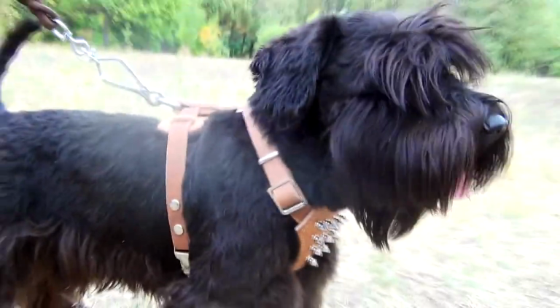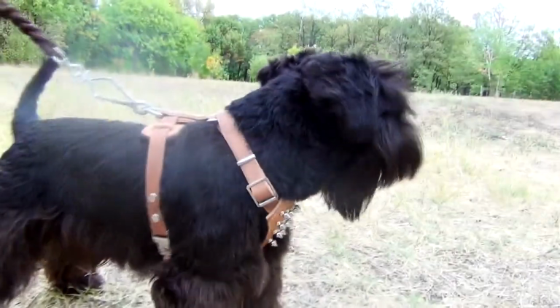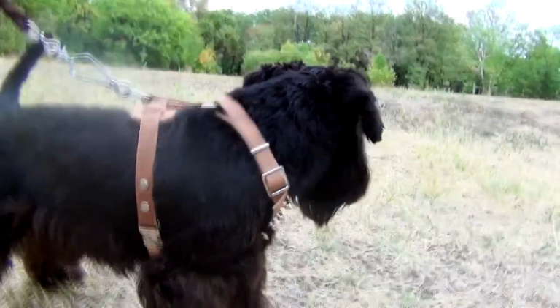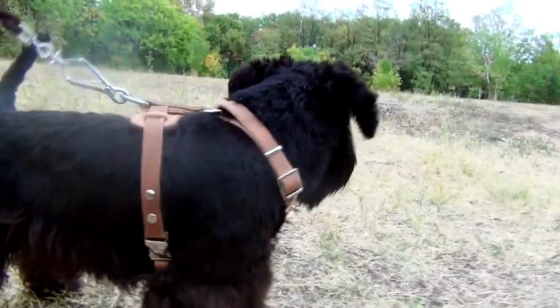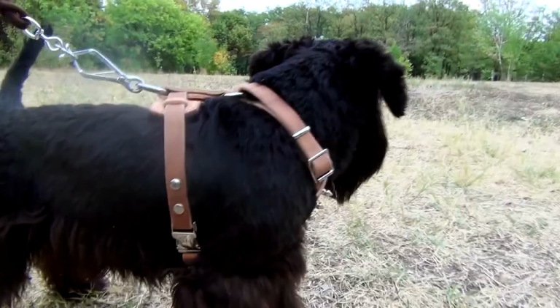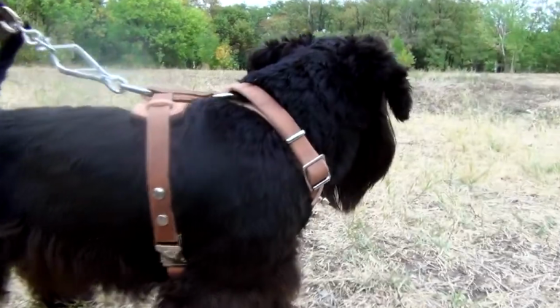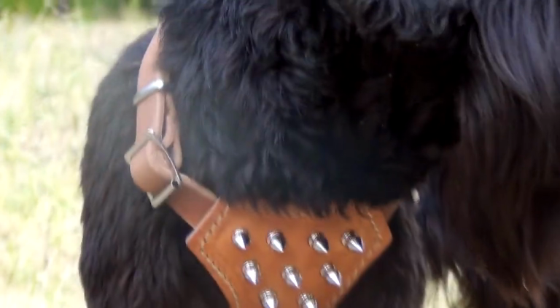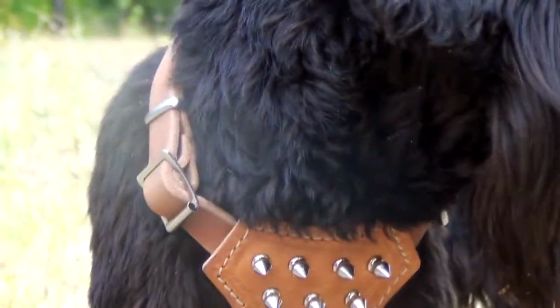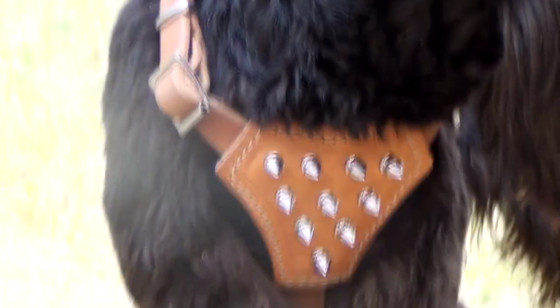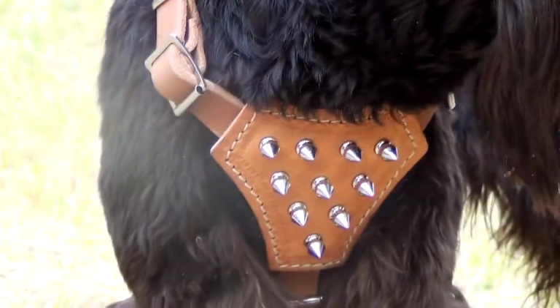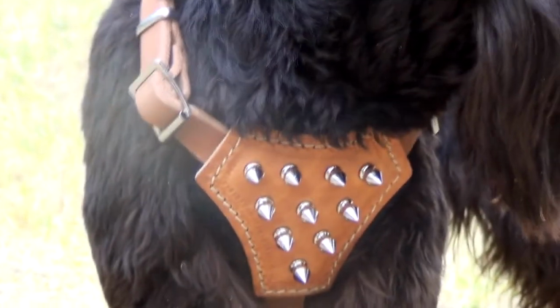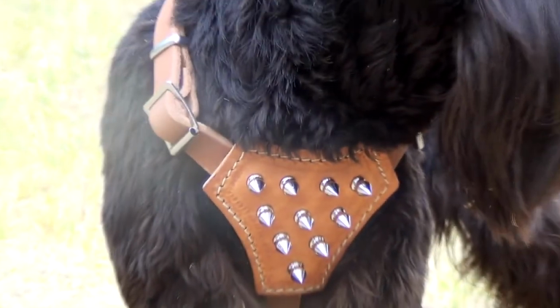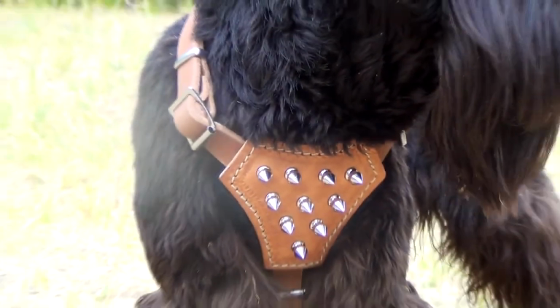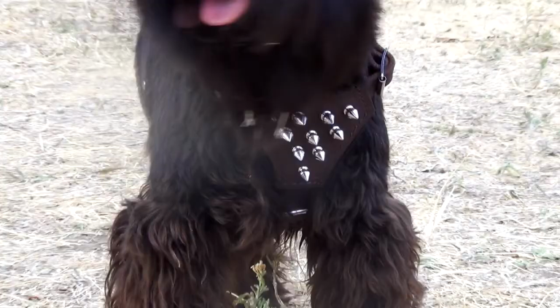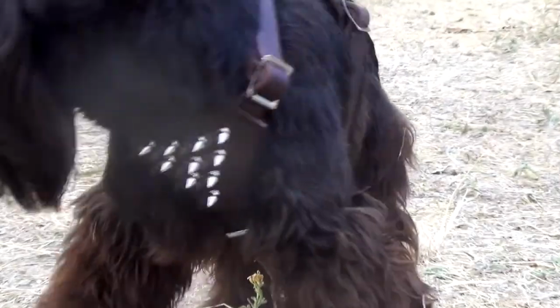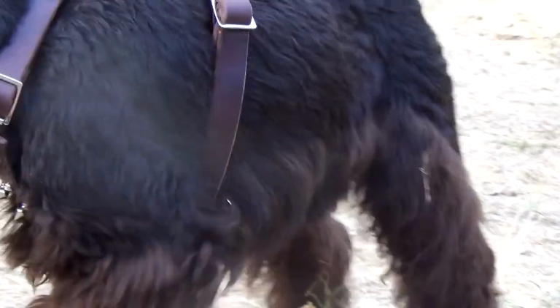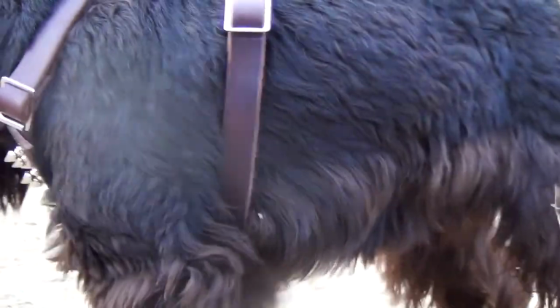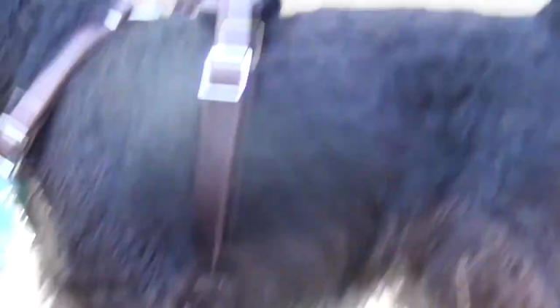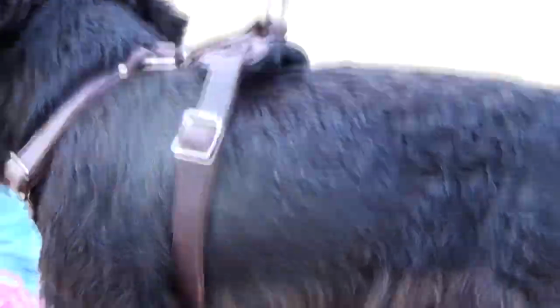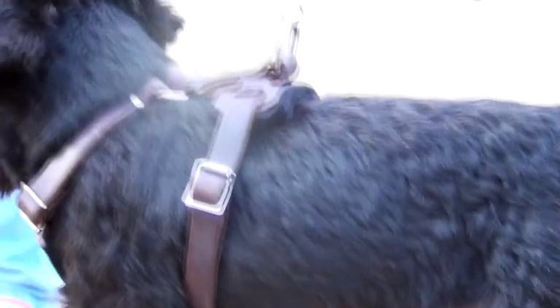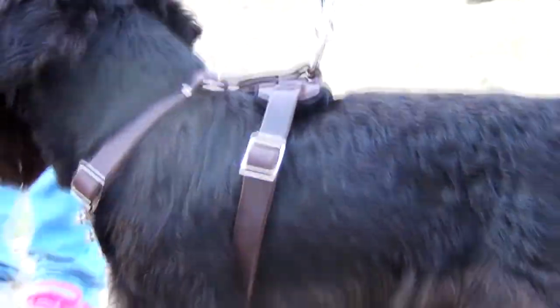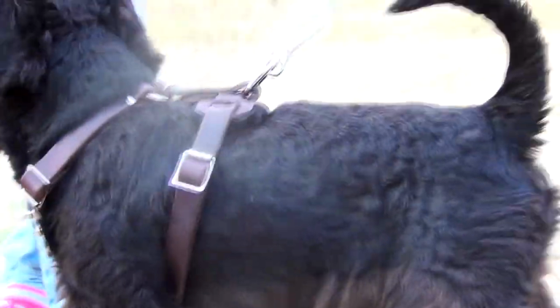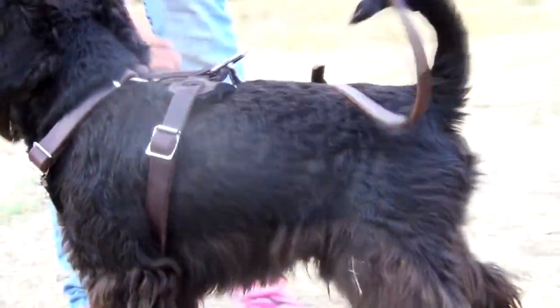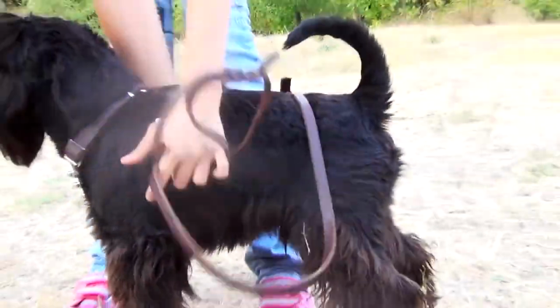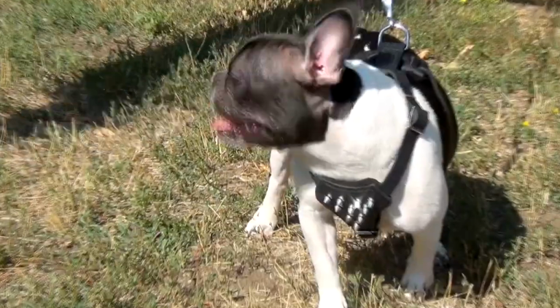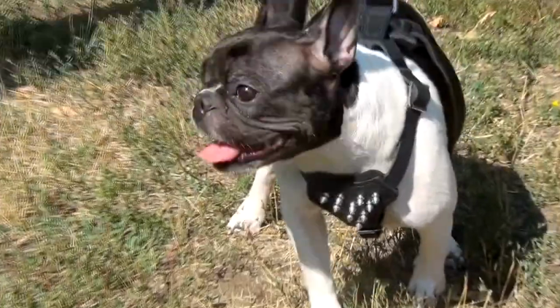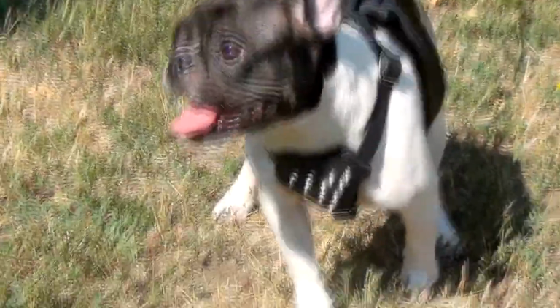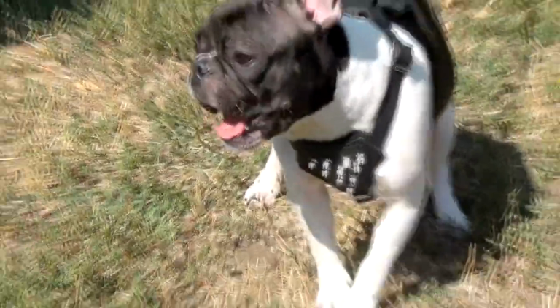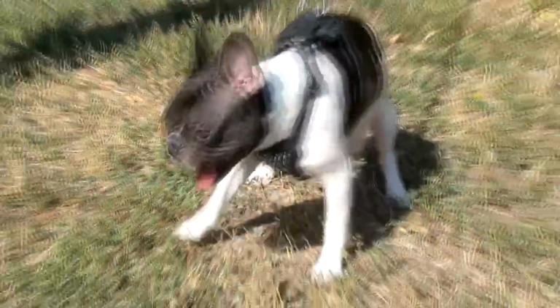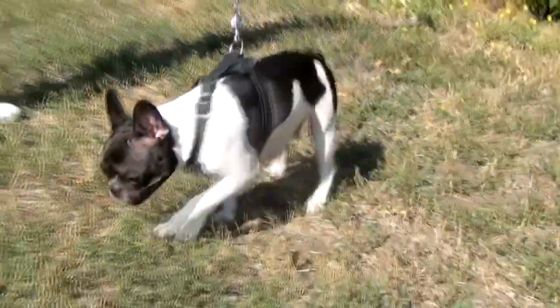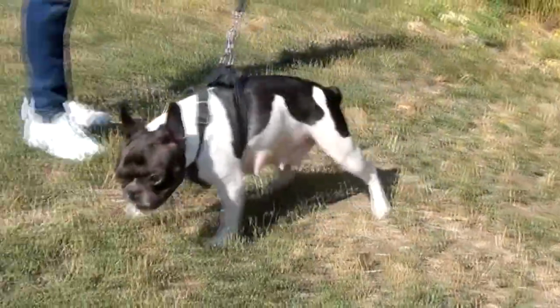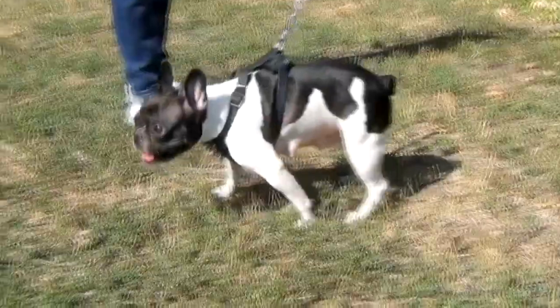Small chest plate and back plate are padded with thick felt to protect the fur of the dog from rubbing and to enhance load distribution. The harness is made of genuine full grain leather.